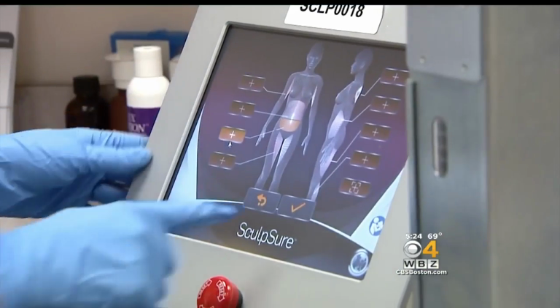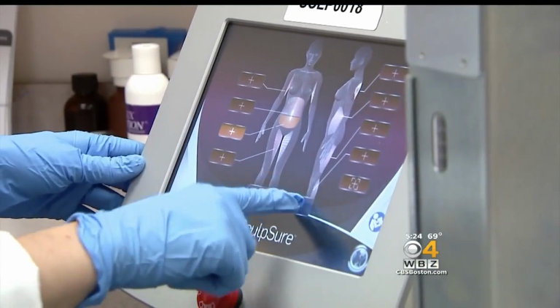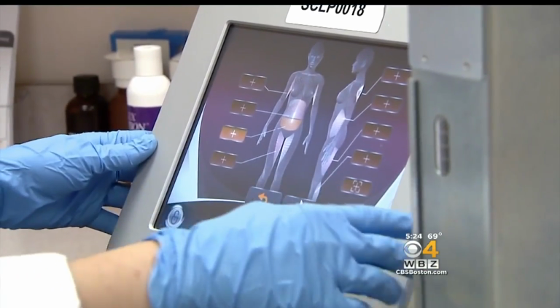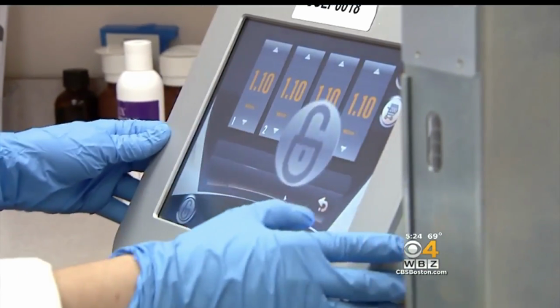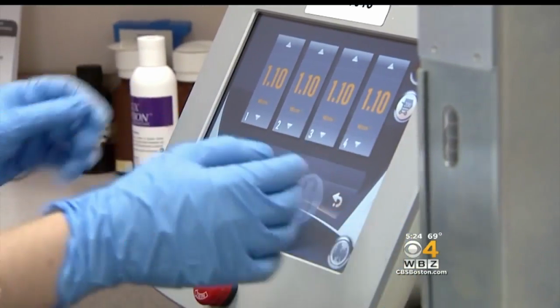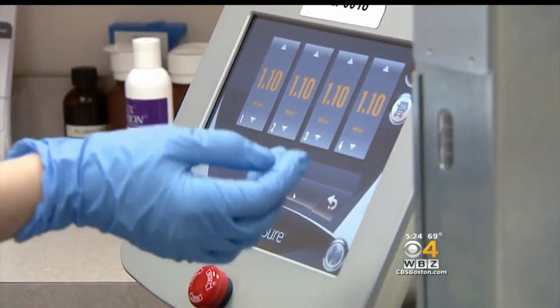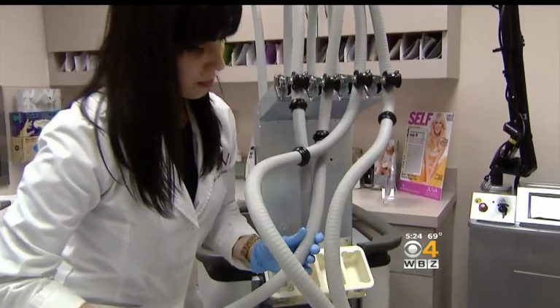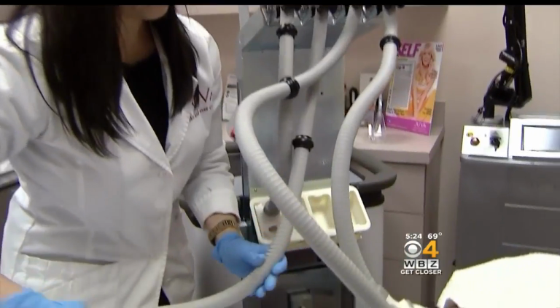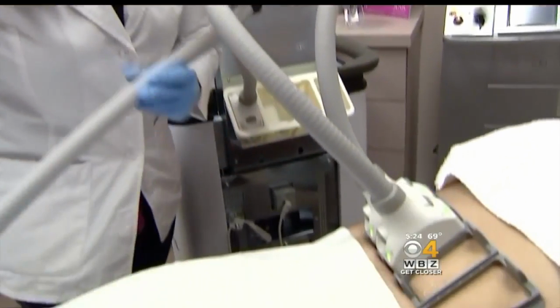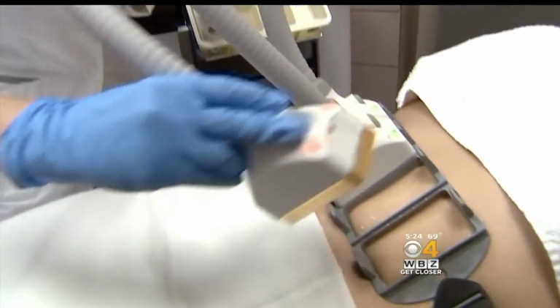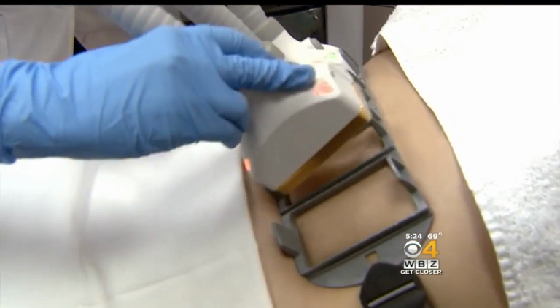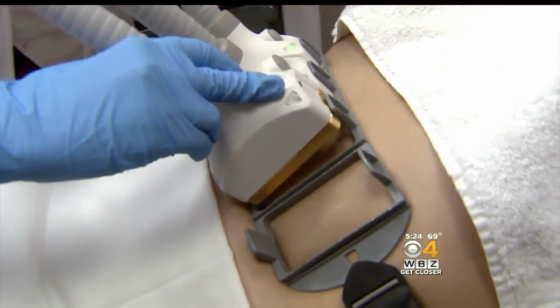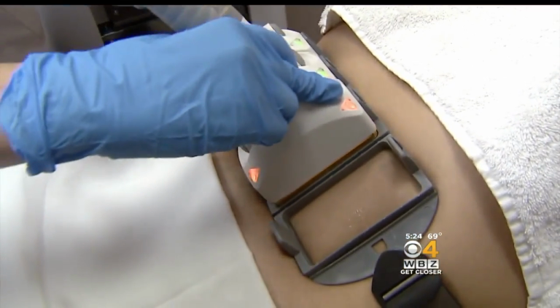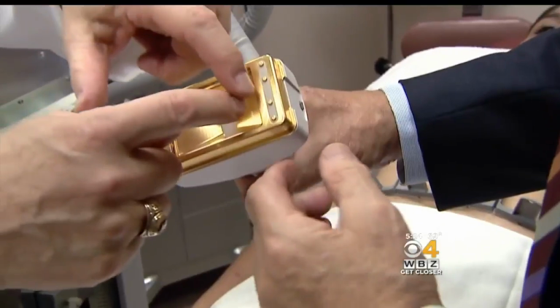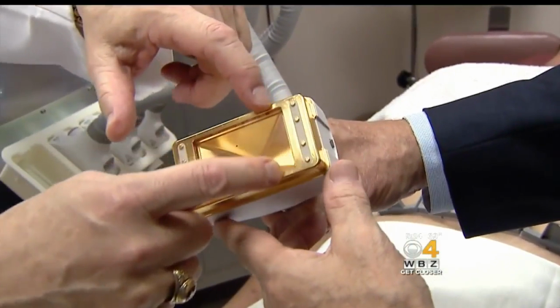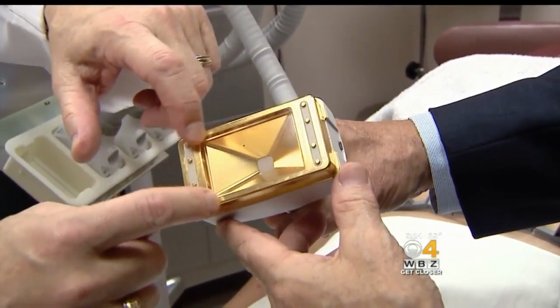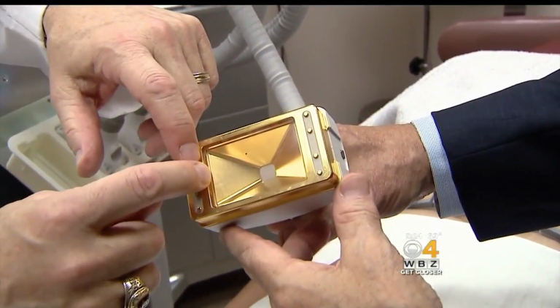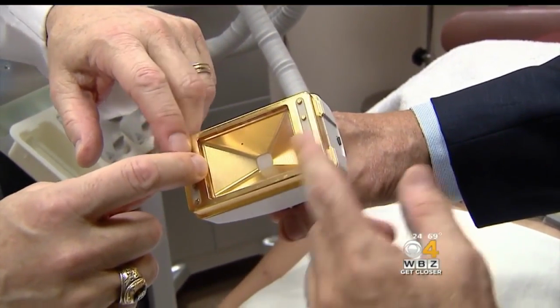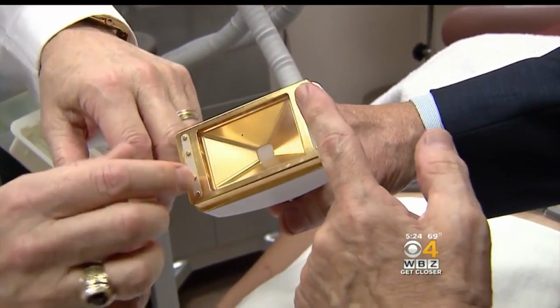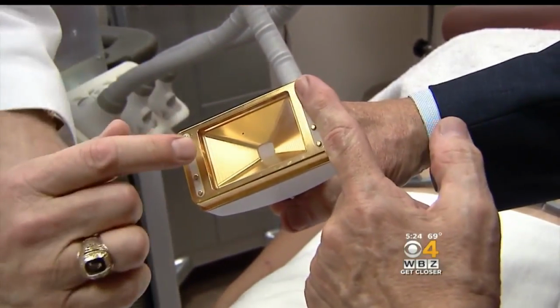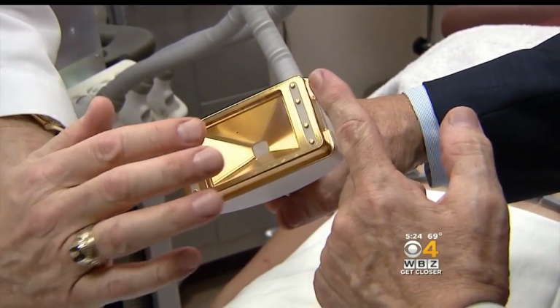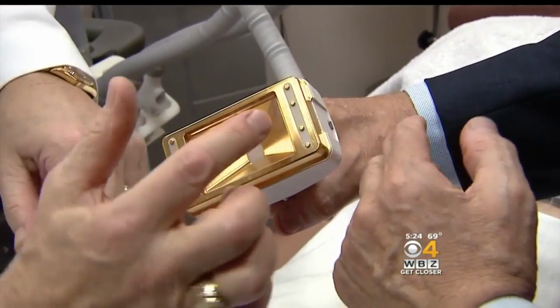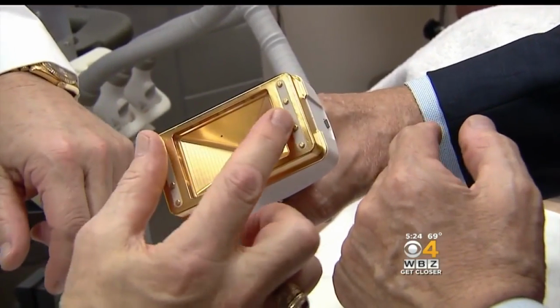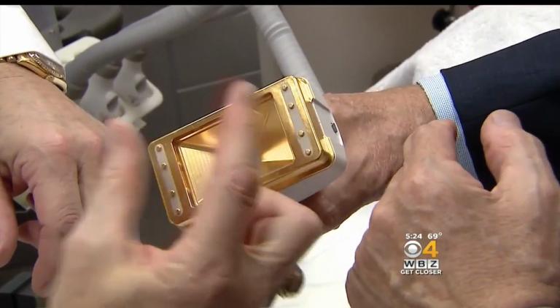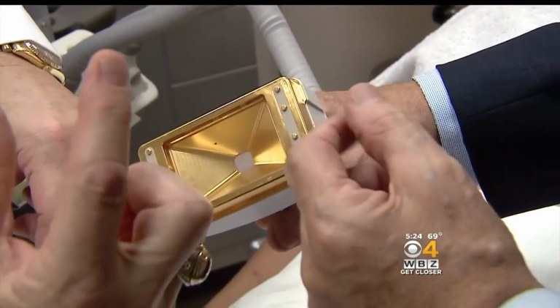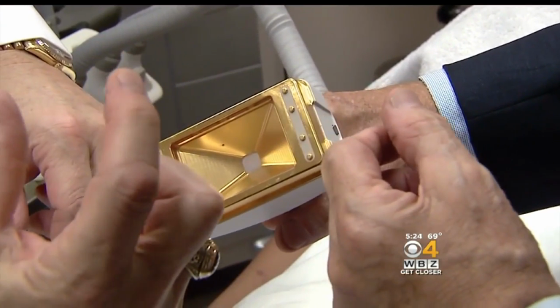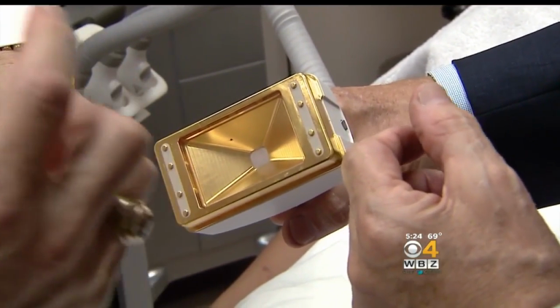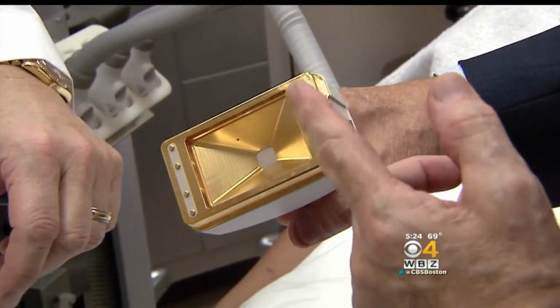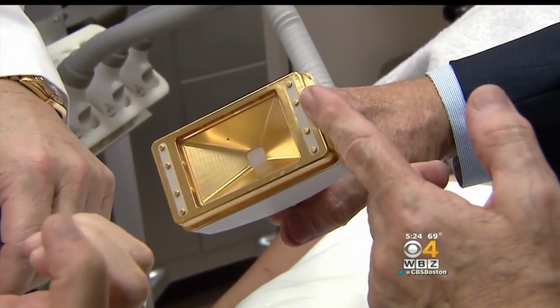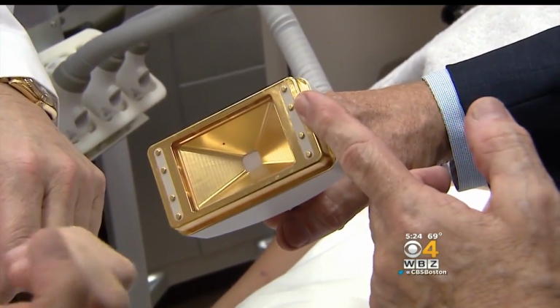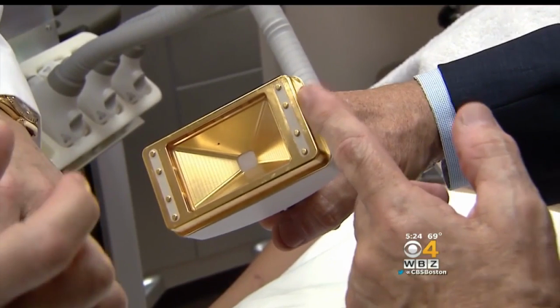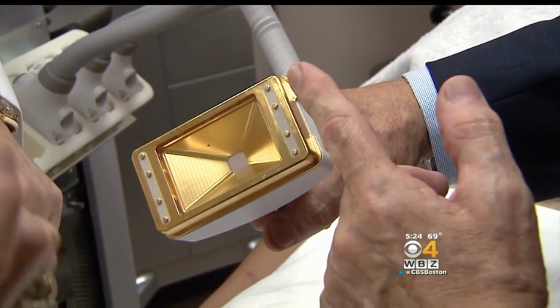The new device, SculpSure, was just approved by the FDA and was developed by a company in Westford, Massachusetts. This is an area where we have a cold plate, so it allows the laser energy to come right through here, shoot out, and go into the fatty layer without damaging the skin.